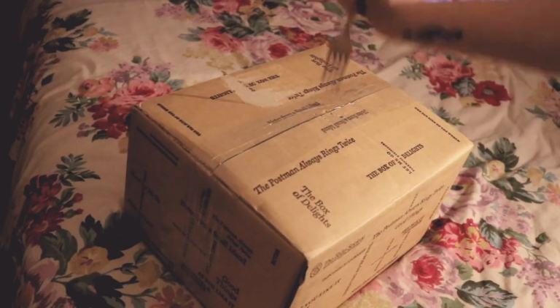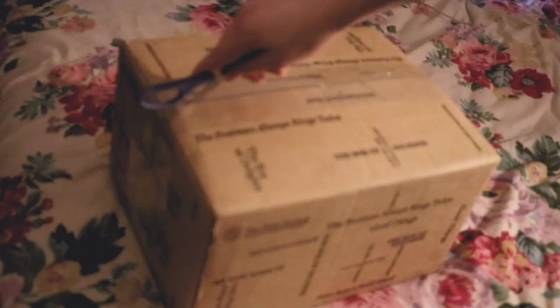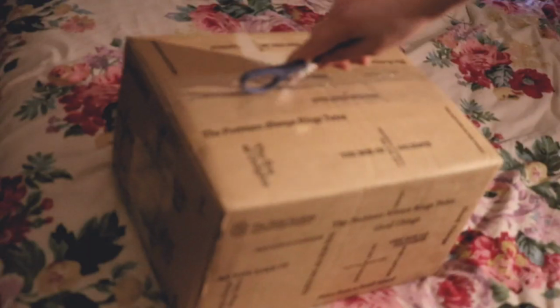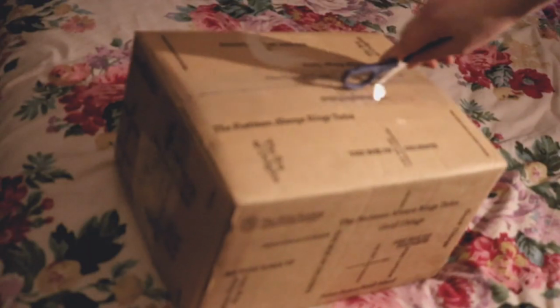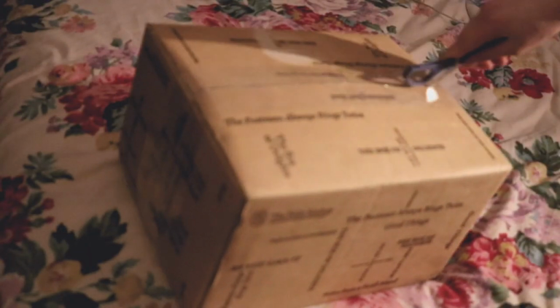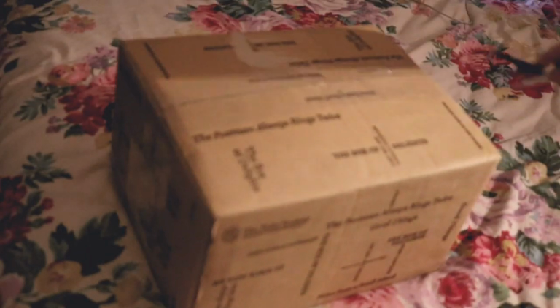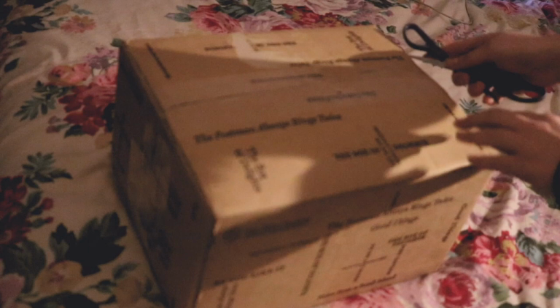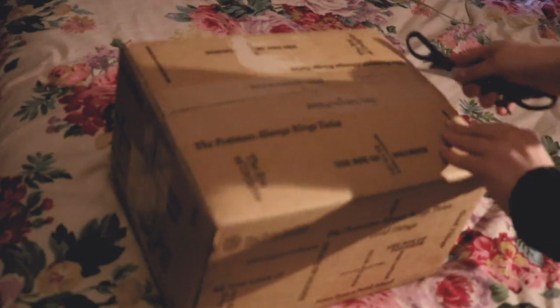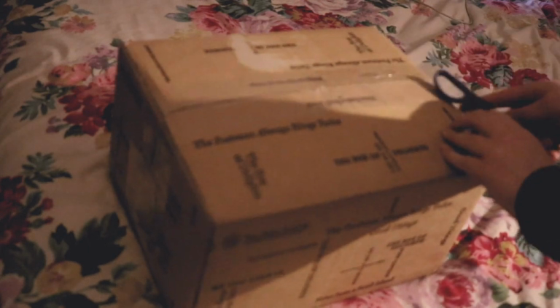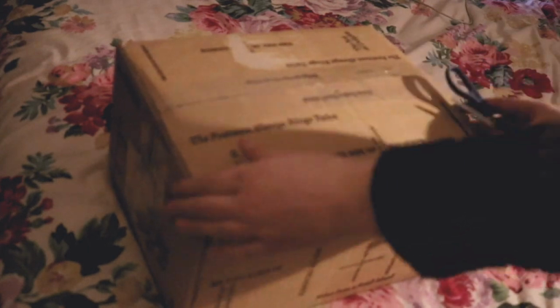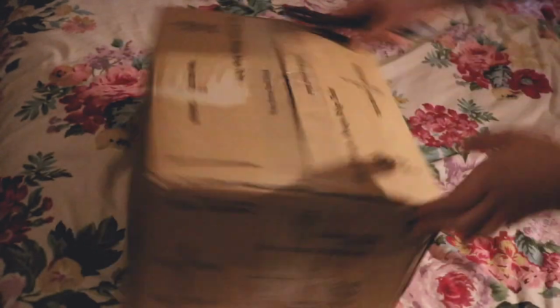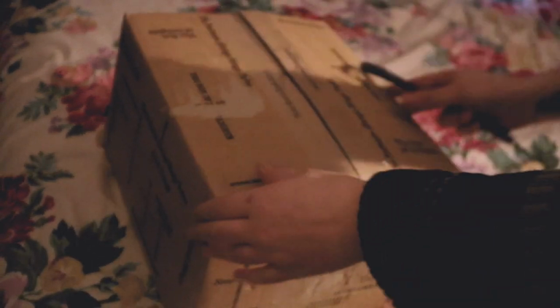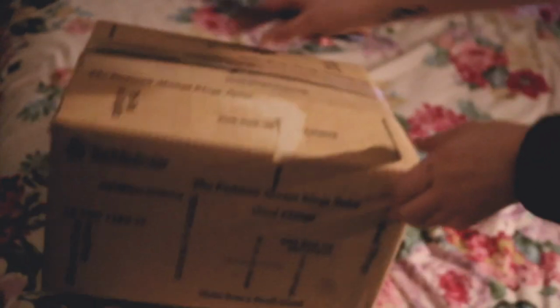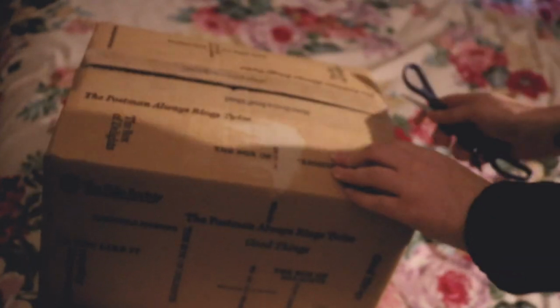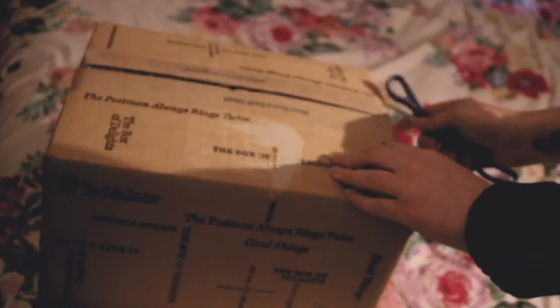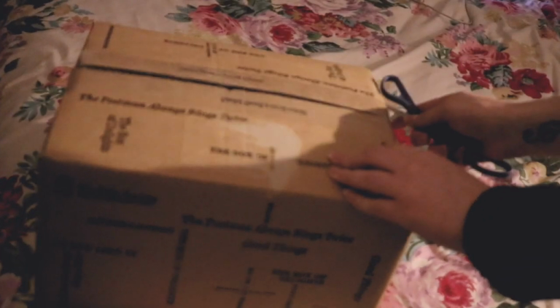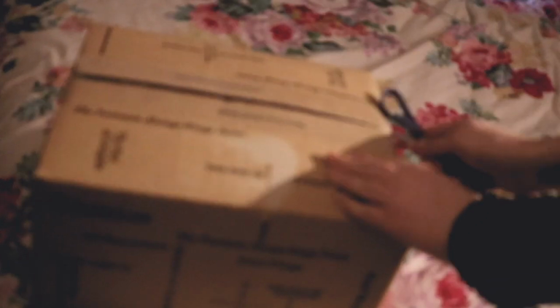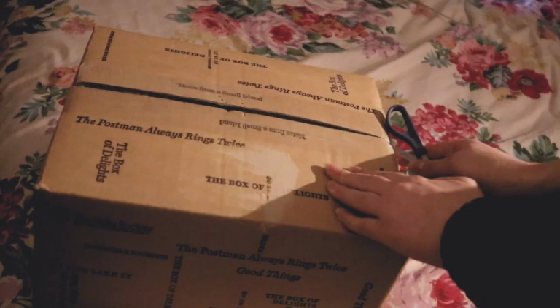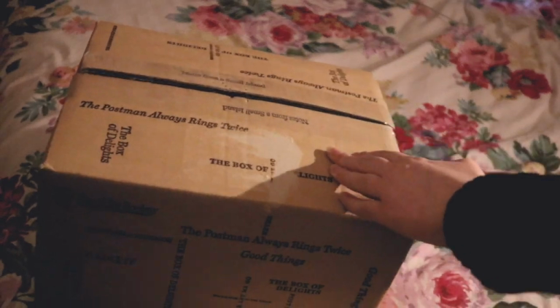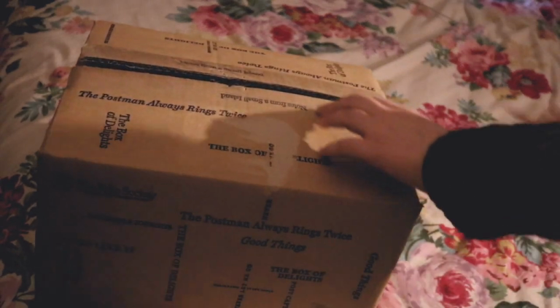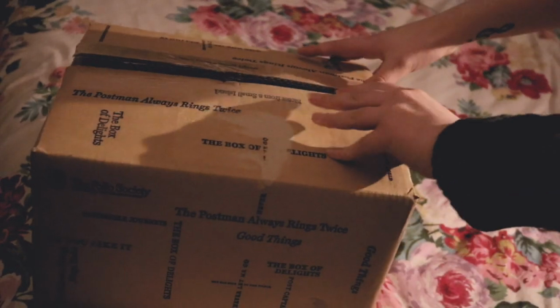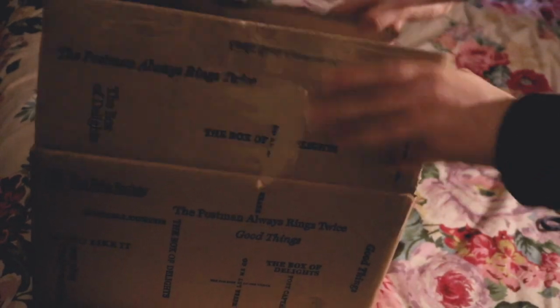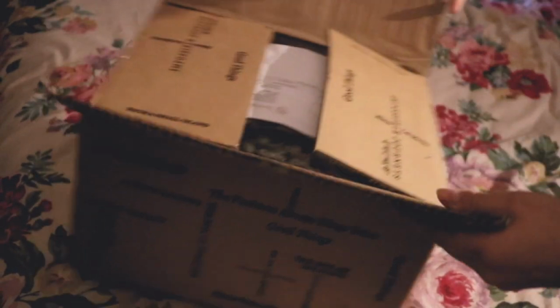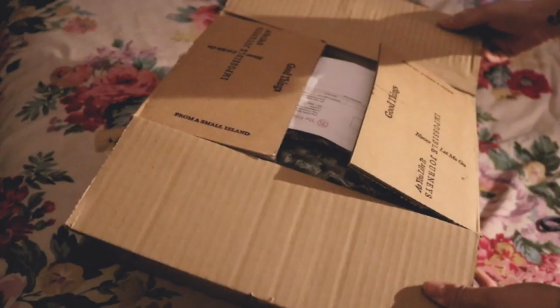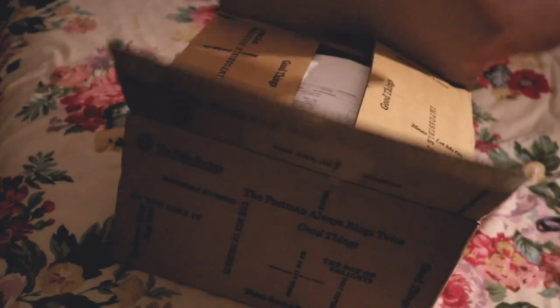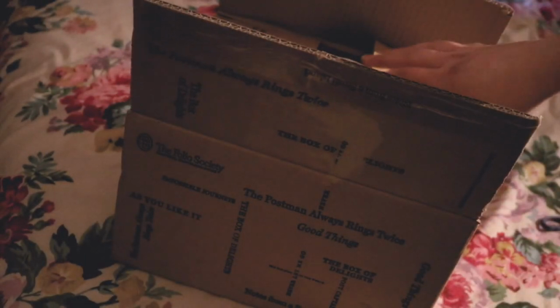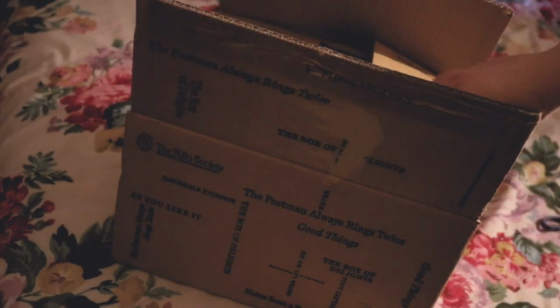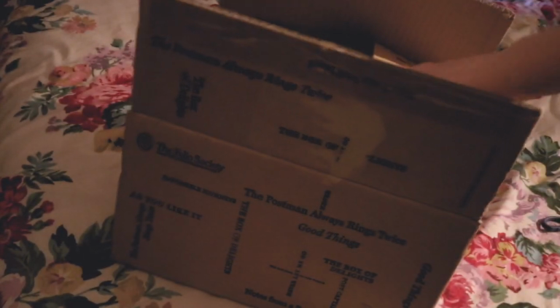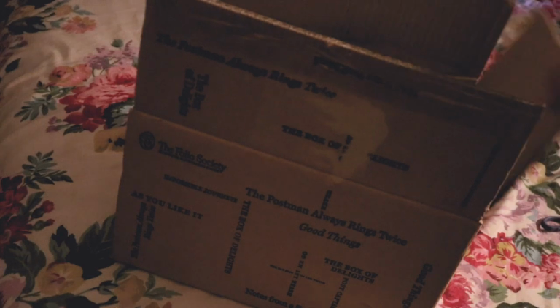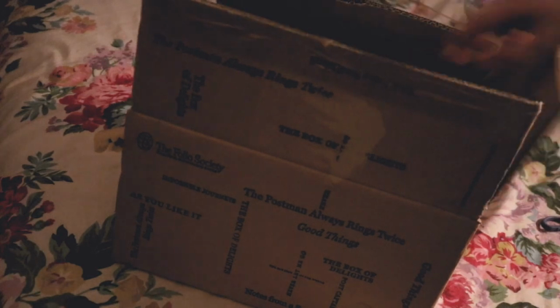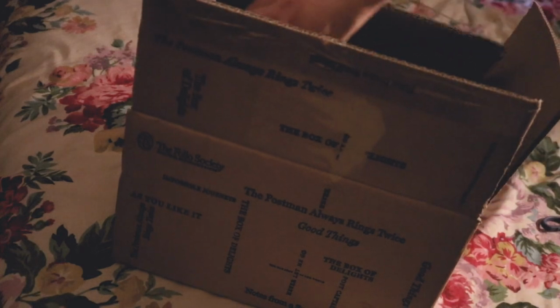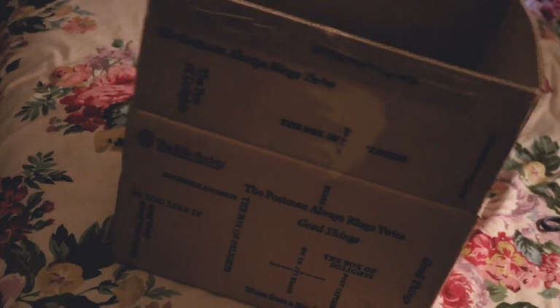I quickly realised that that wasn't going to work, so I got the scissors out. We're just going to take a look at what I got. I feel like I'm giving you some ASMR vibes right now. Okay, so let's see what we've got inside here.